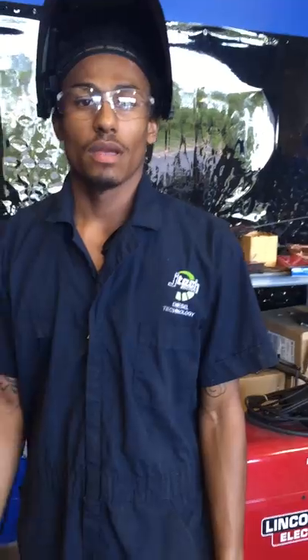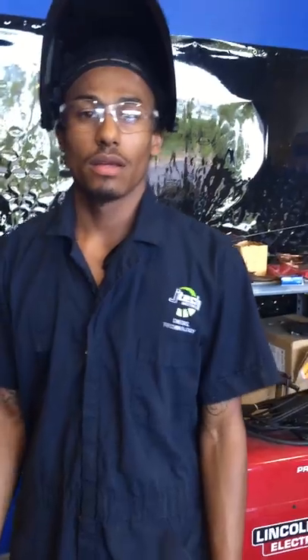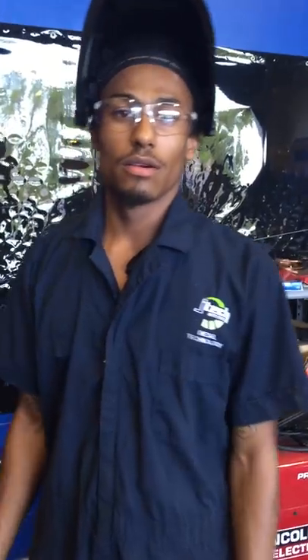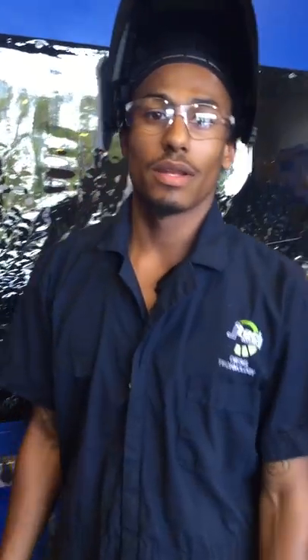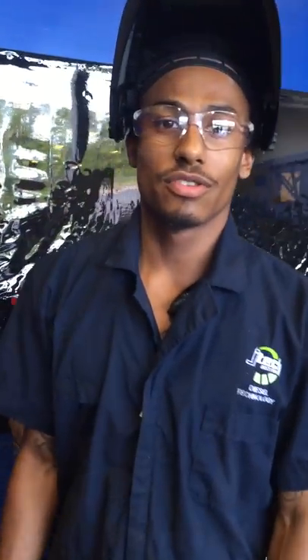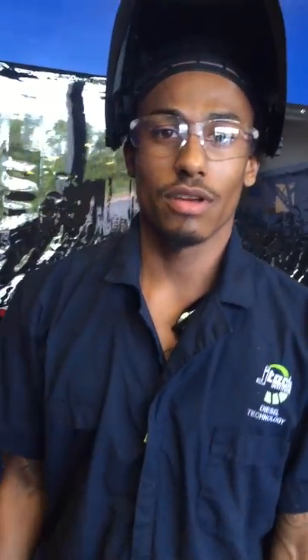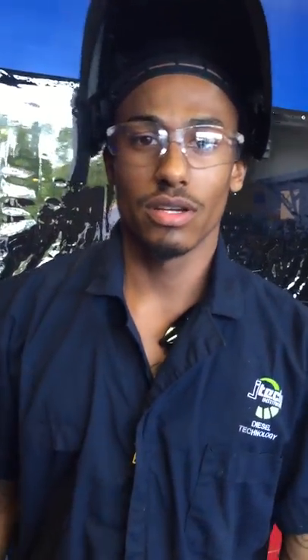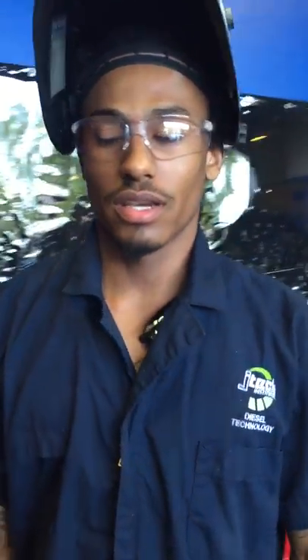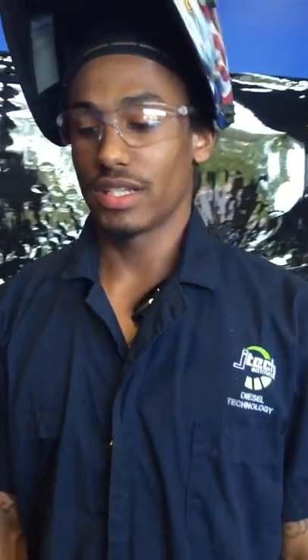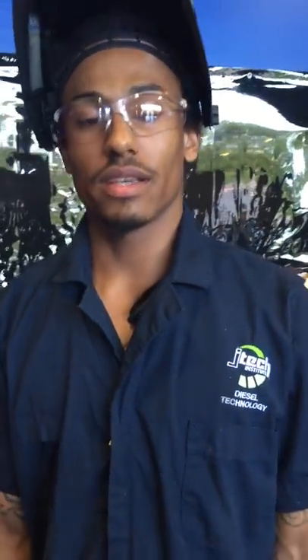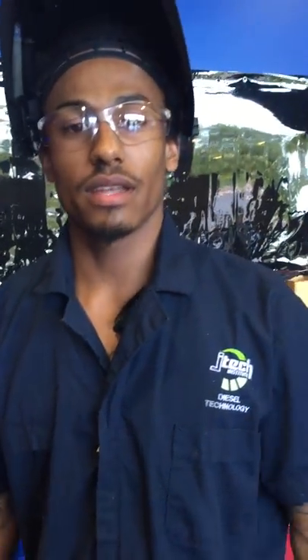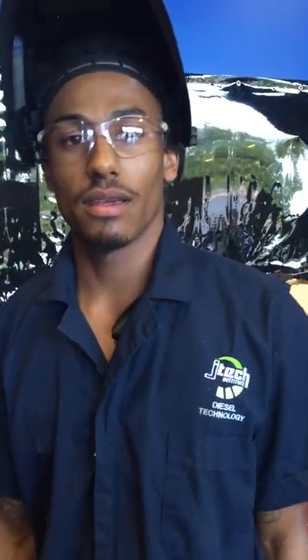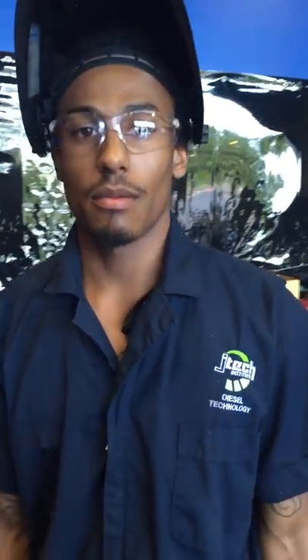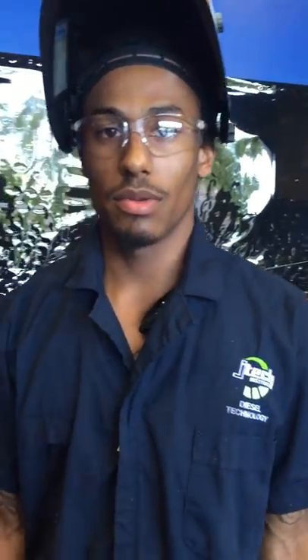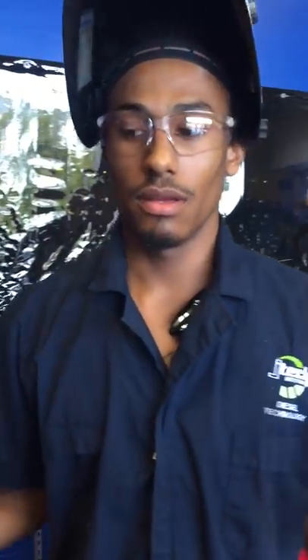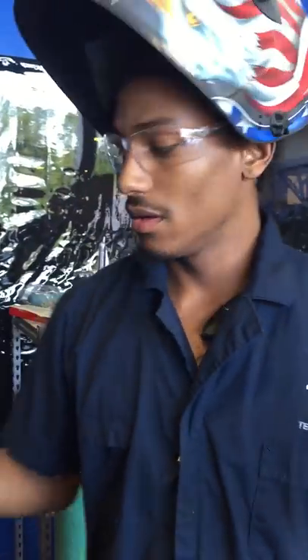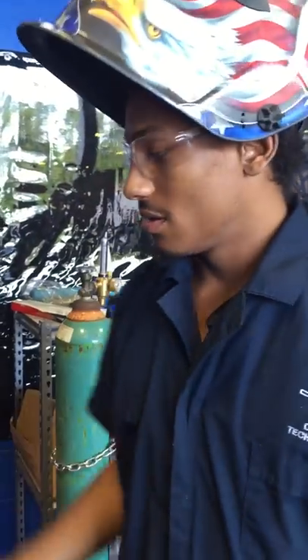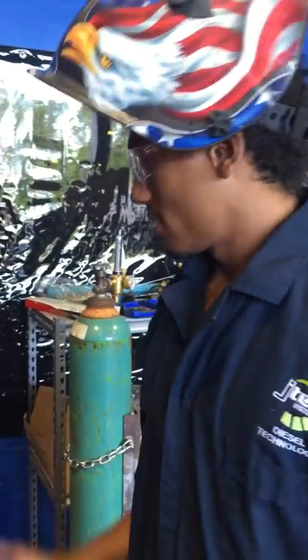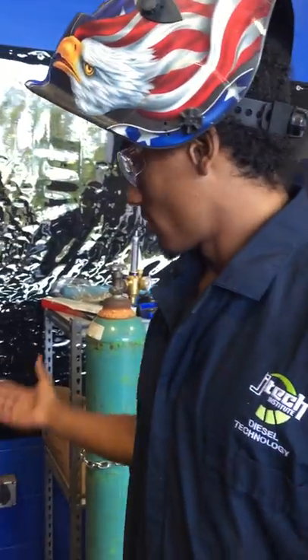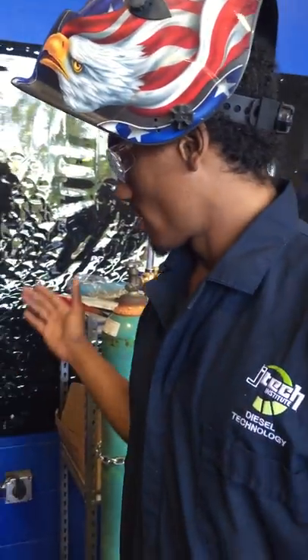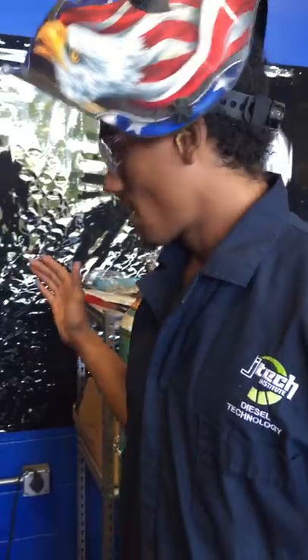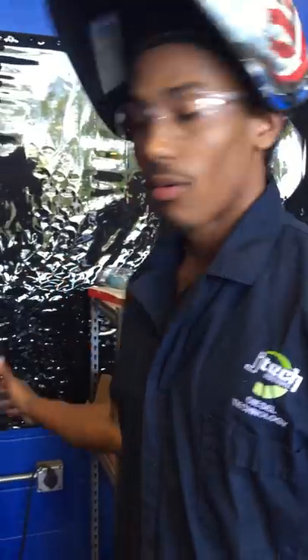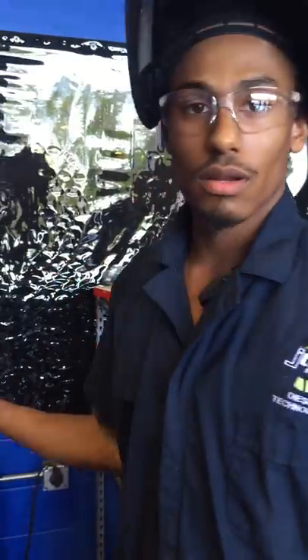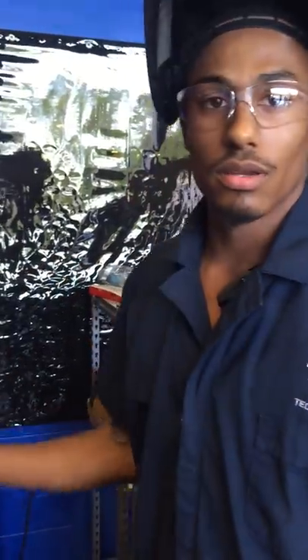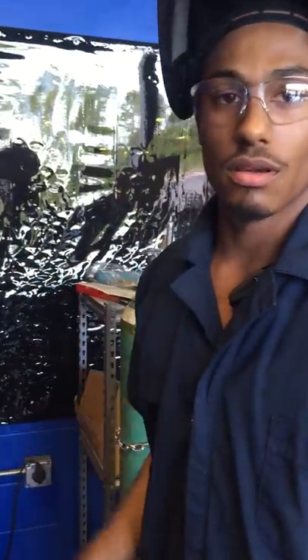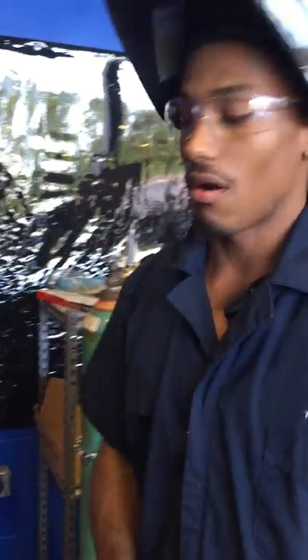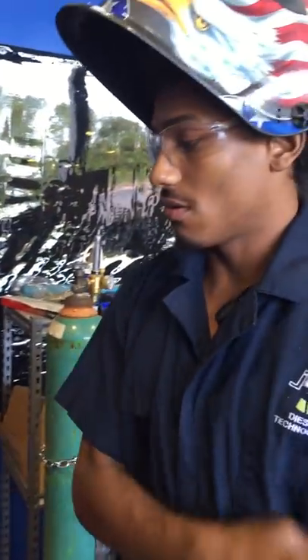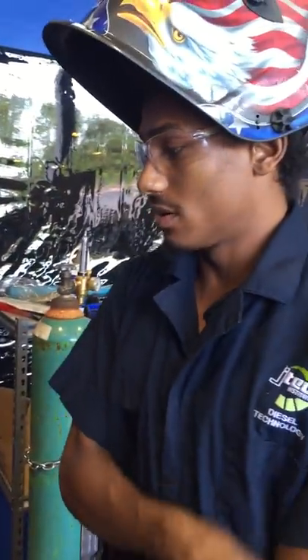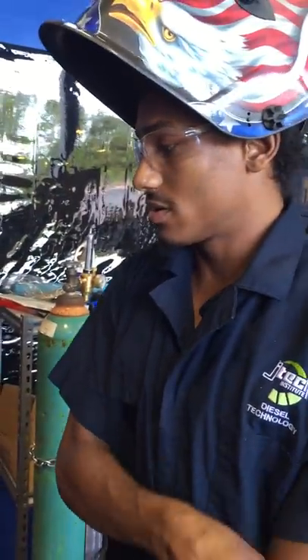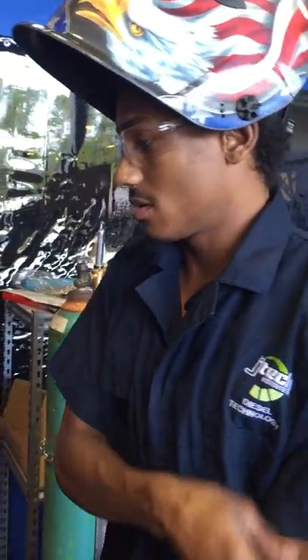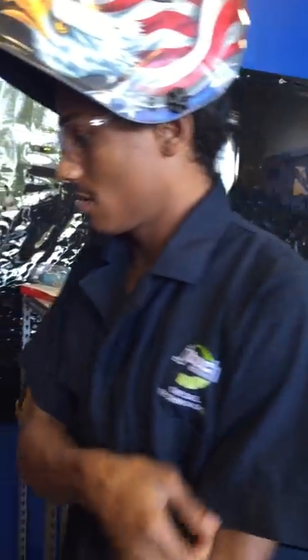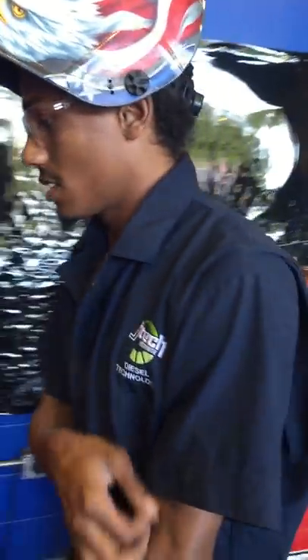My name is Trent Rodriguez here at JTEC today, and I'm going to be demonstrating how we're going to be using our arc welder today.